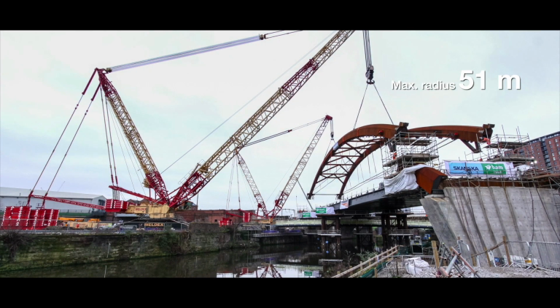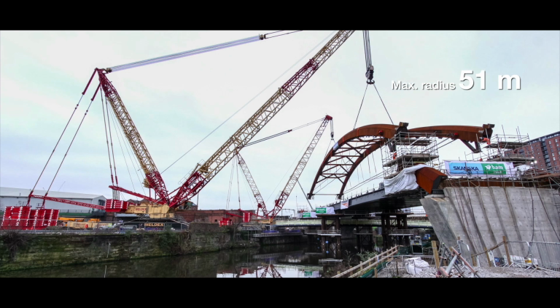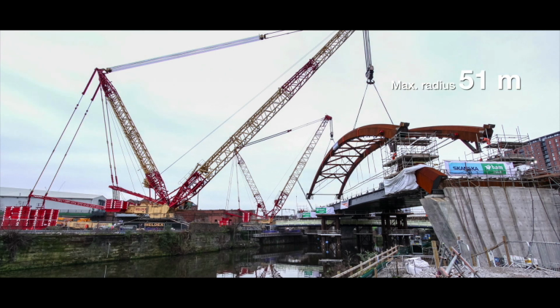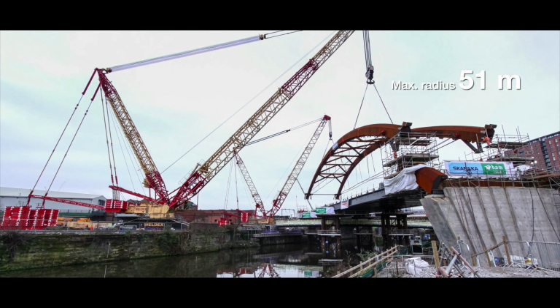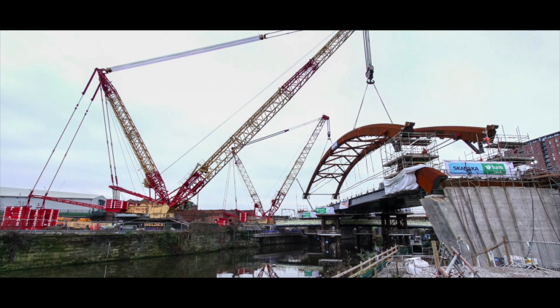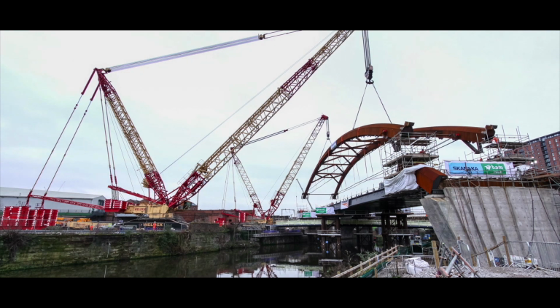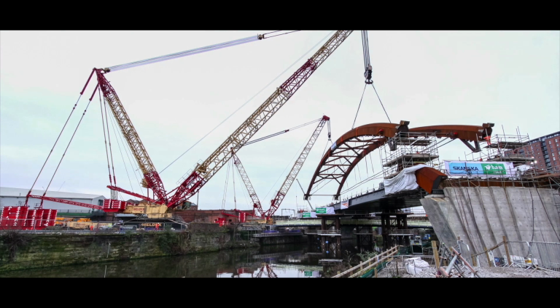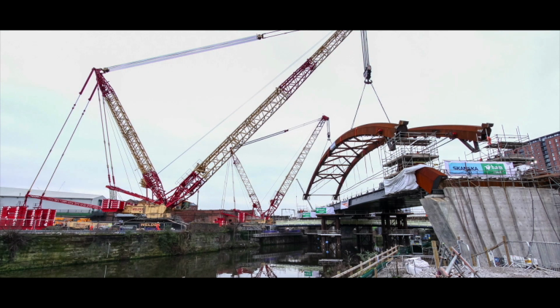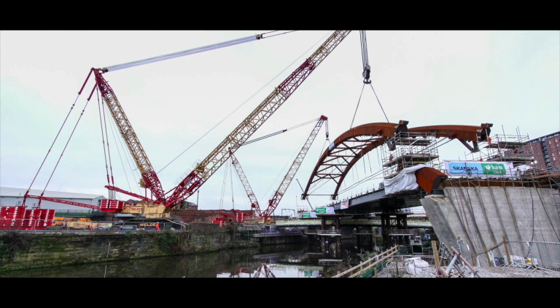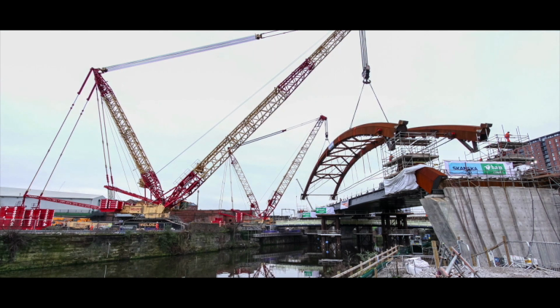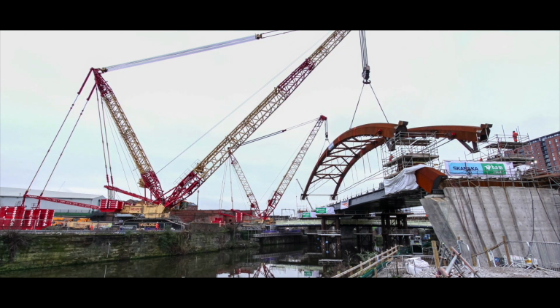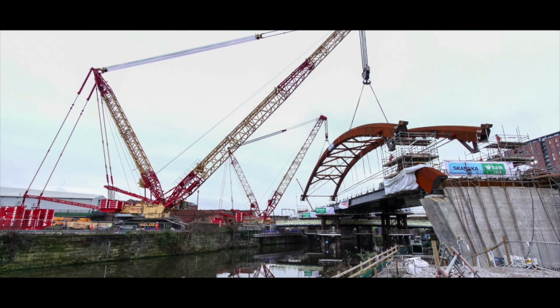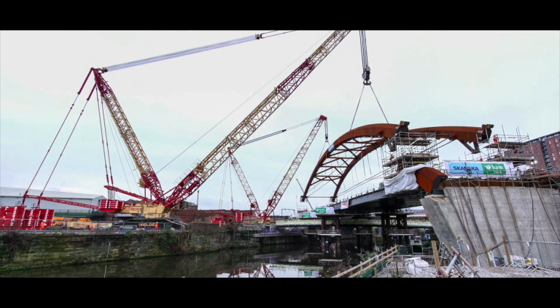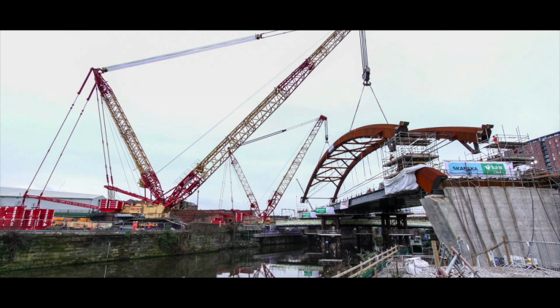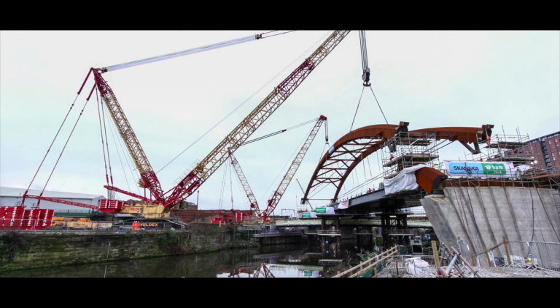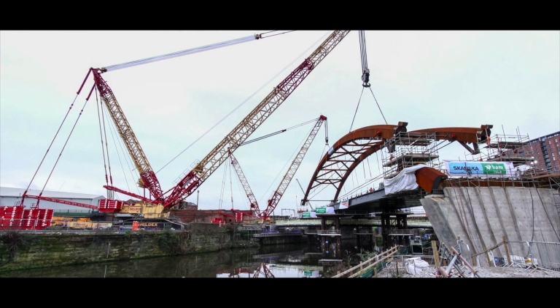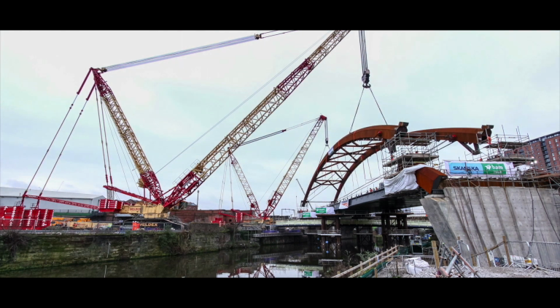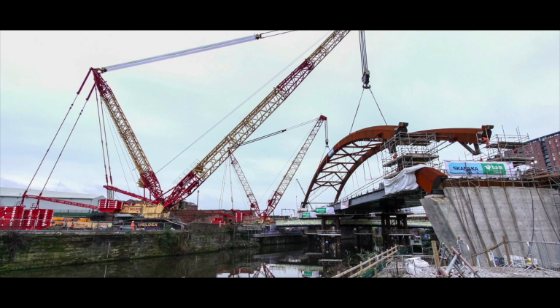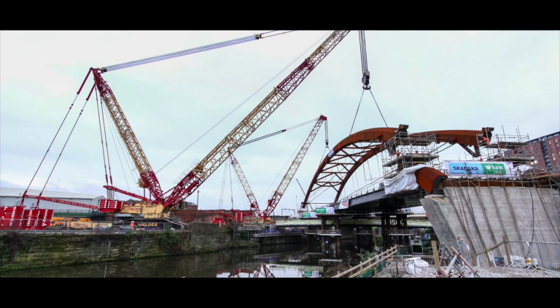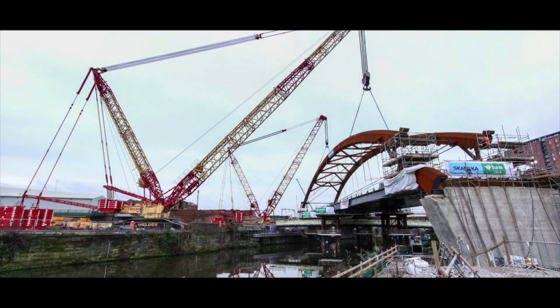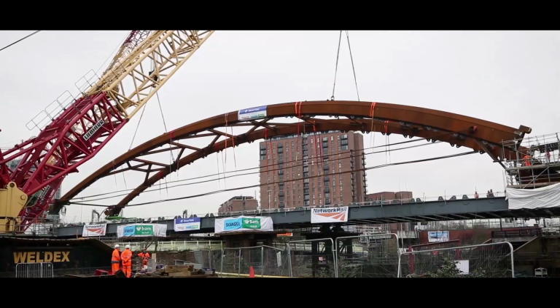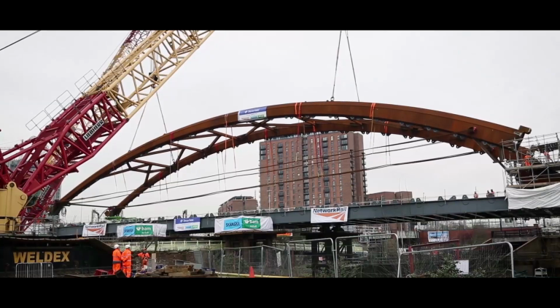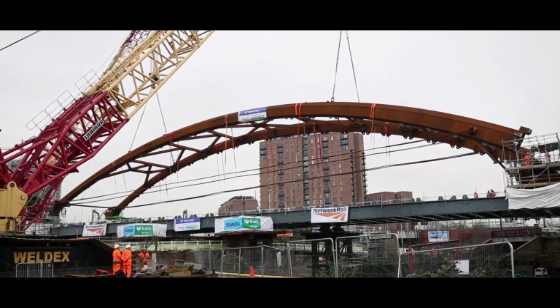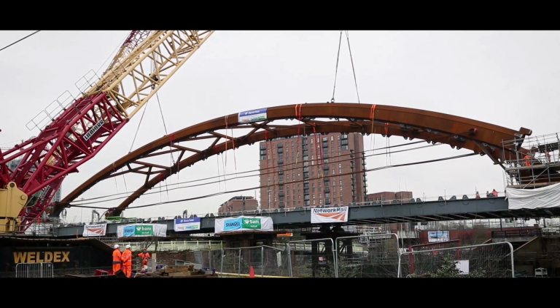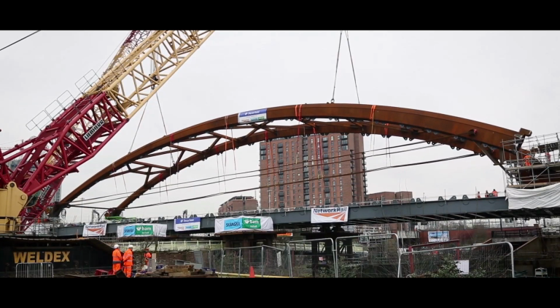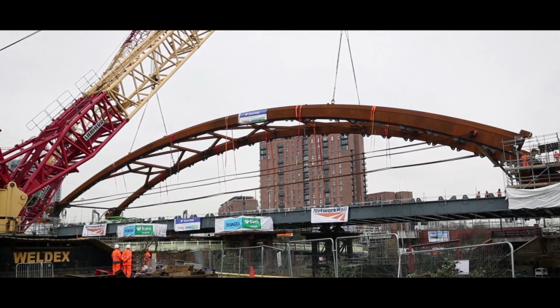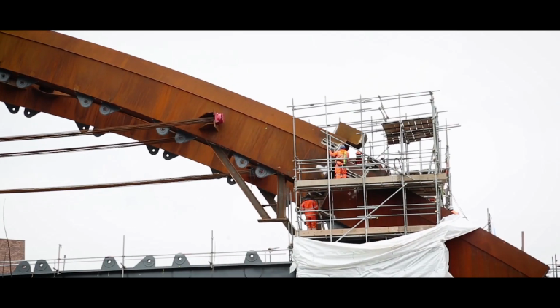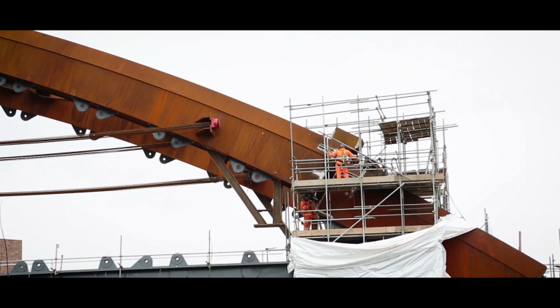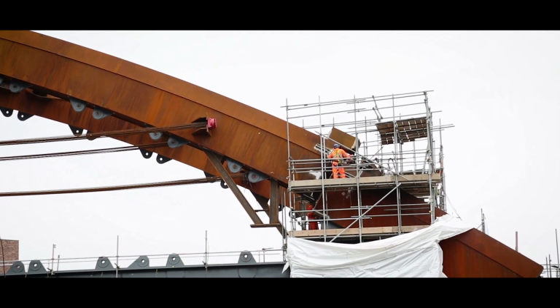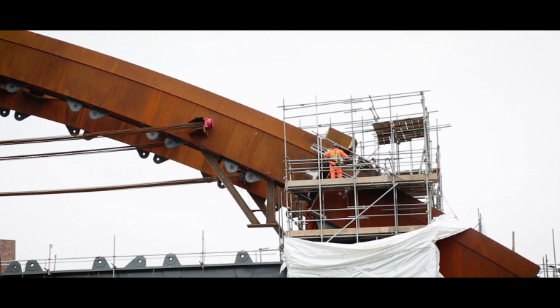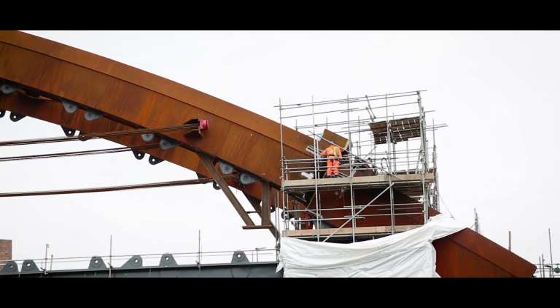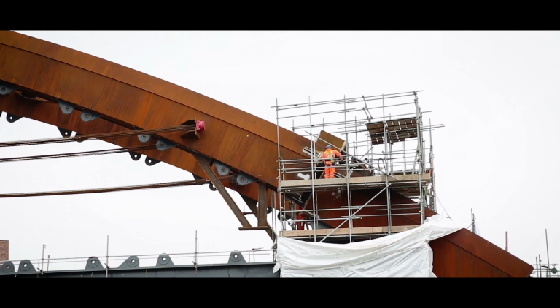As soon as we've finished with the north end of the bridge, which the 11350 is looking after, we'll then lower off at the other end where the 750 is and then disconnect both cranes.